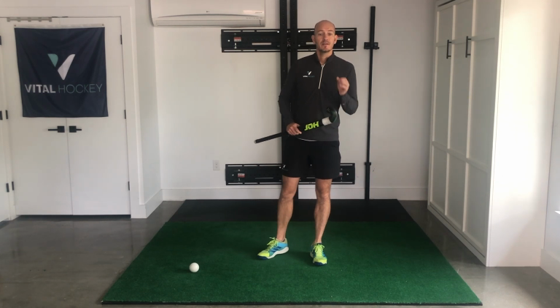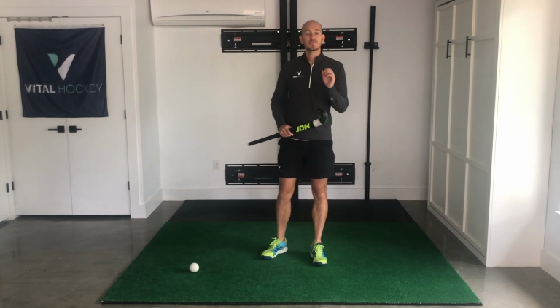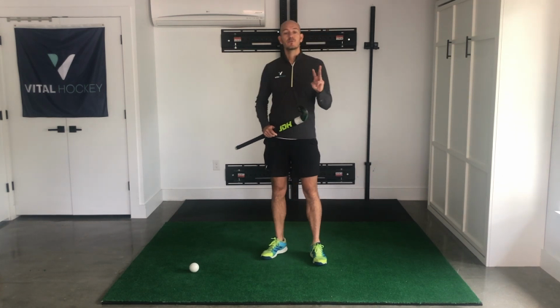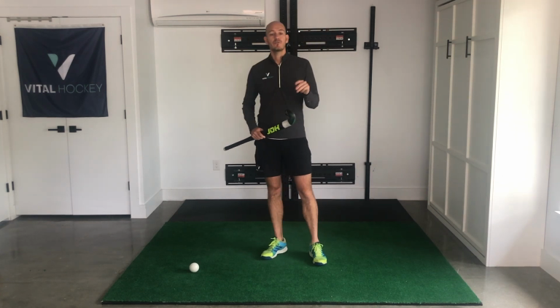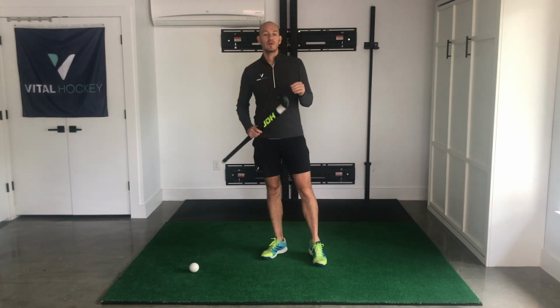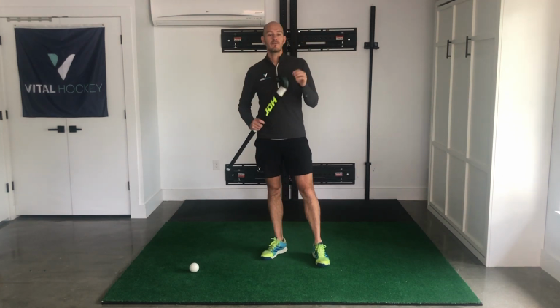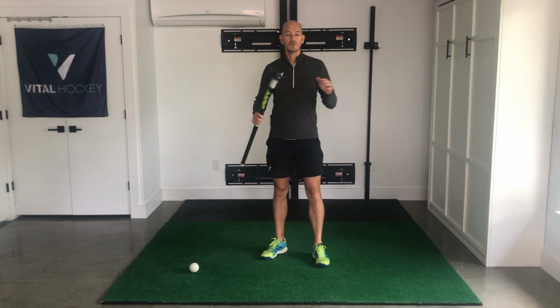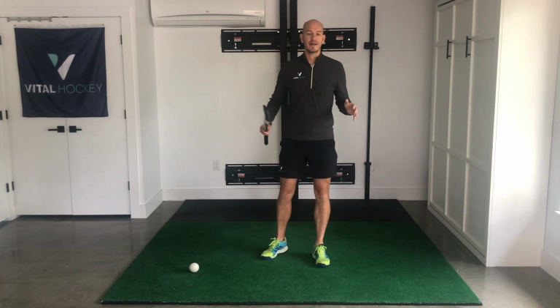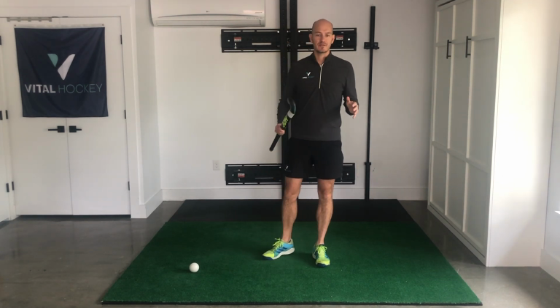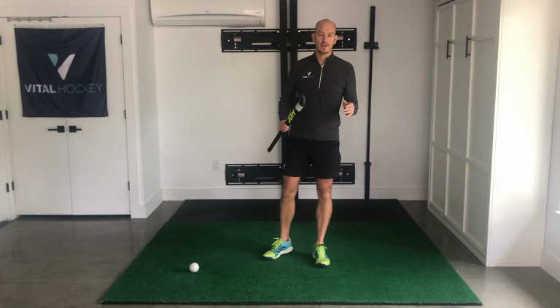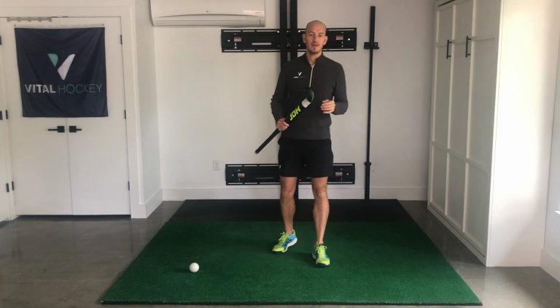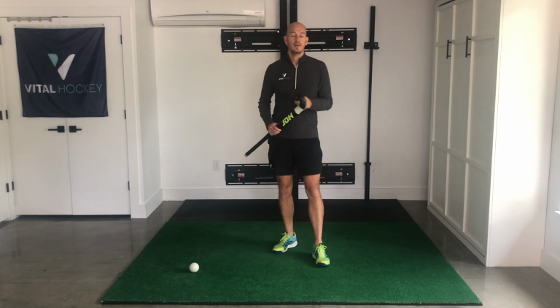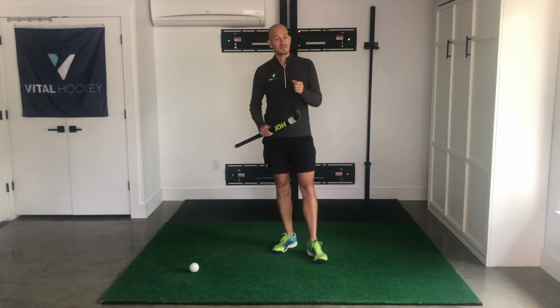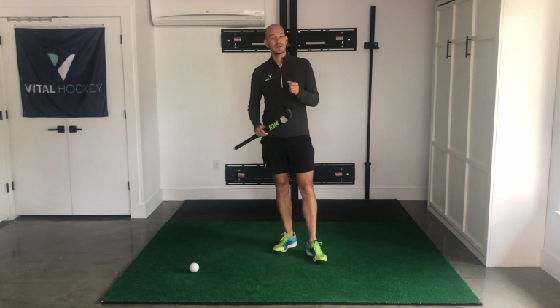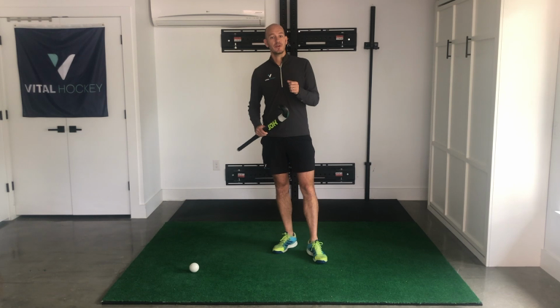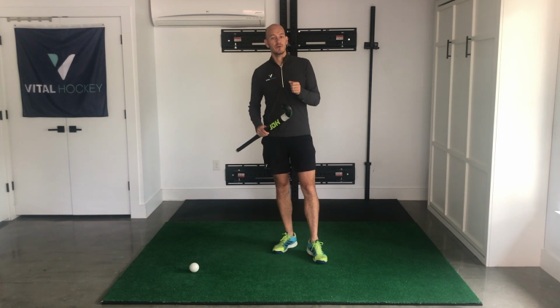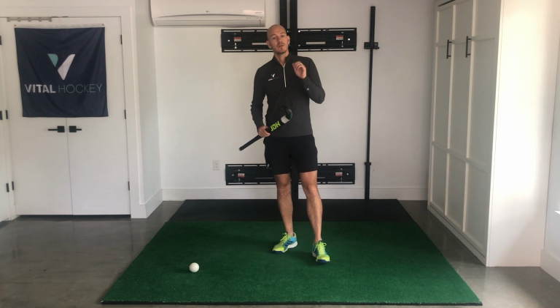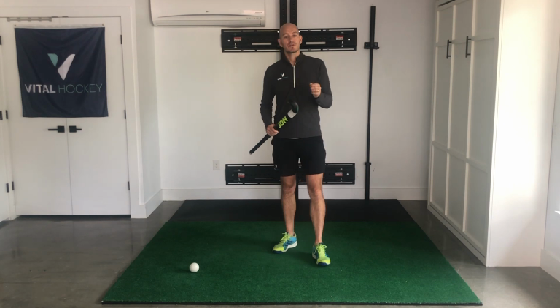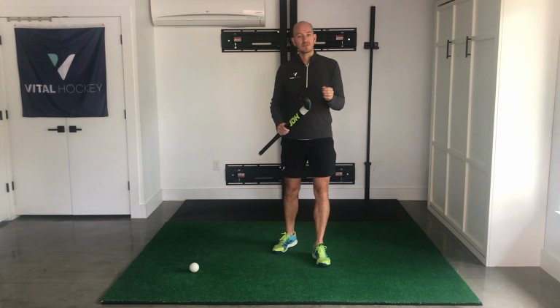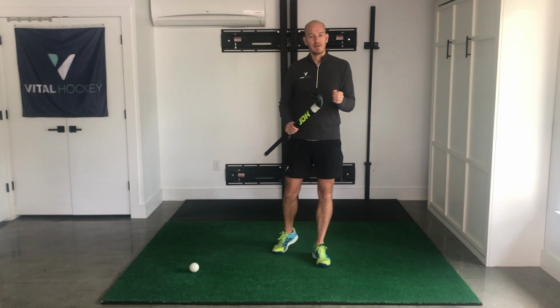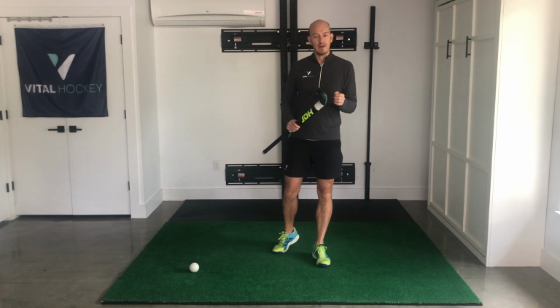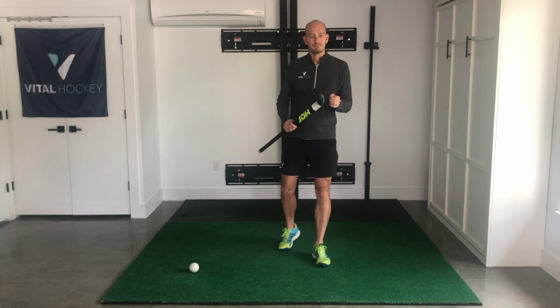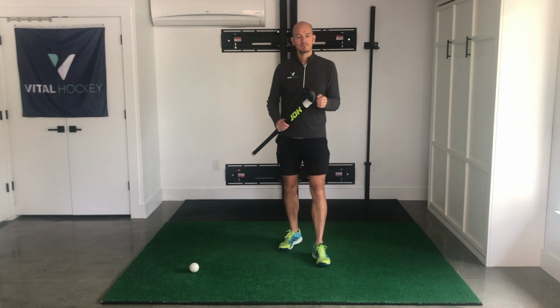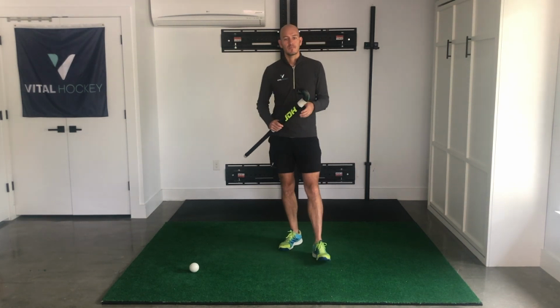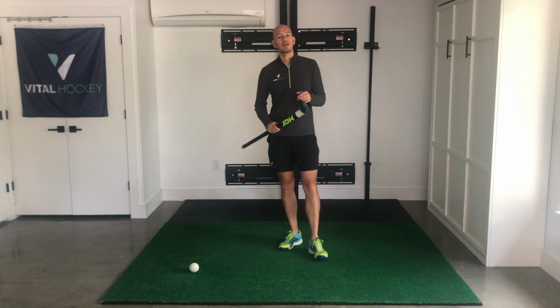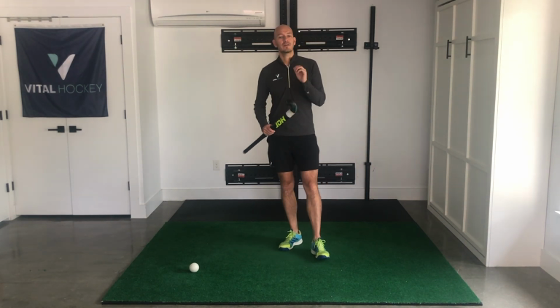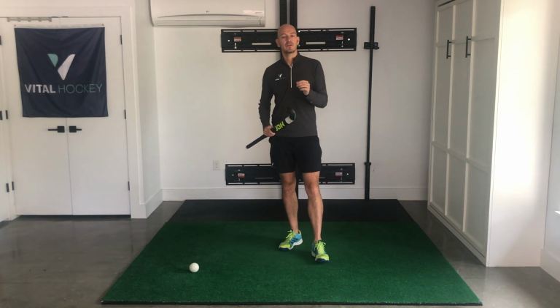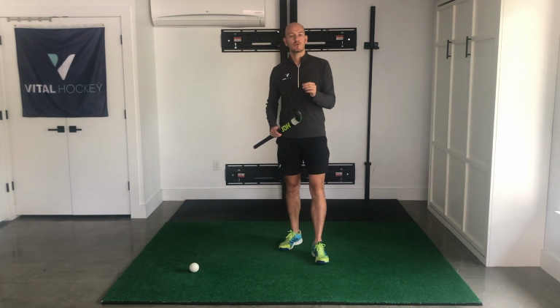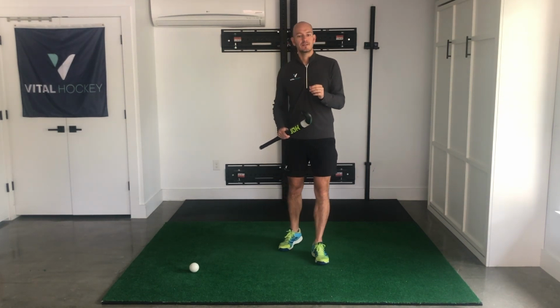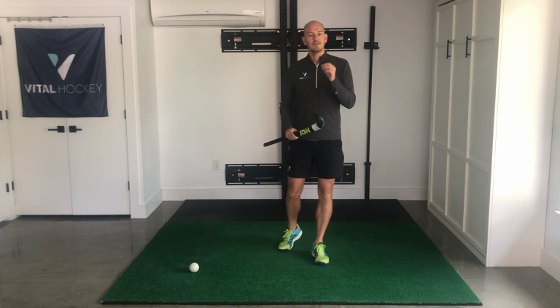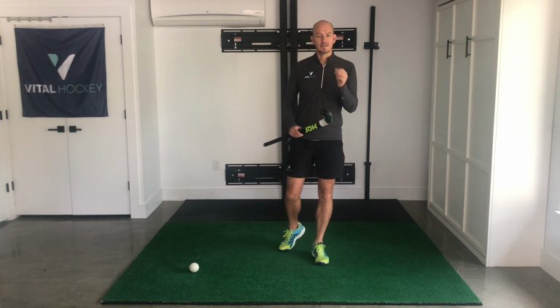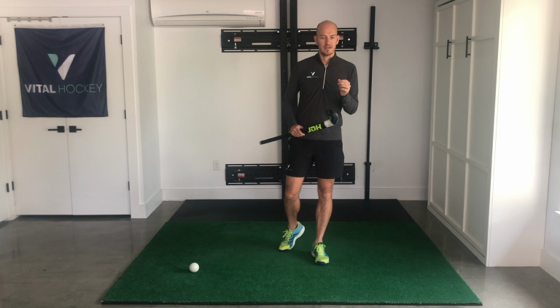These three drills will improve multiple aspects of your game — and especially the third drill, so make sure you stick around for that. Okay, enough talking, let's get started.